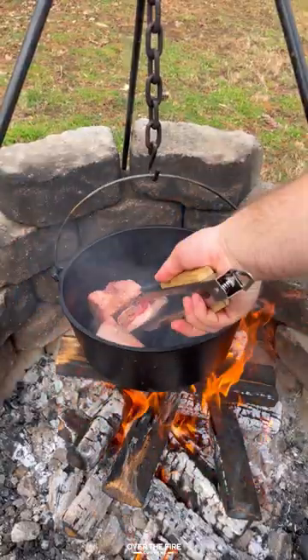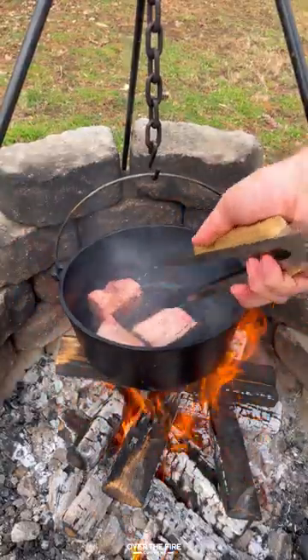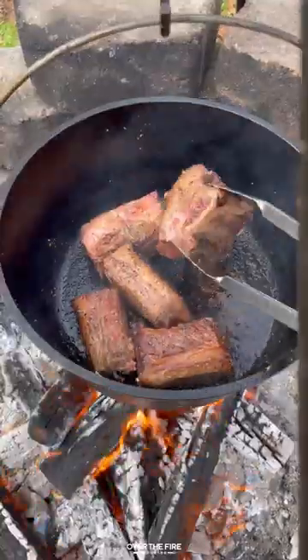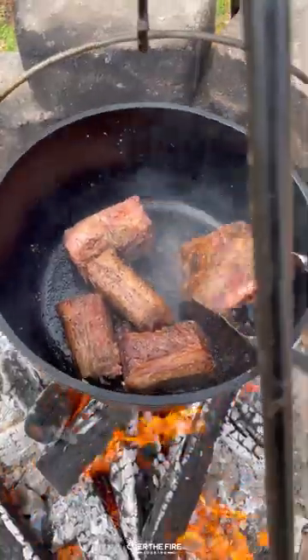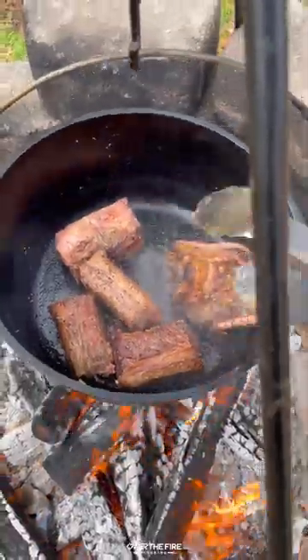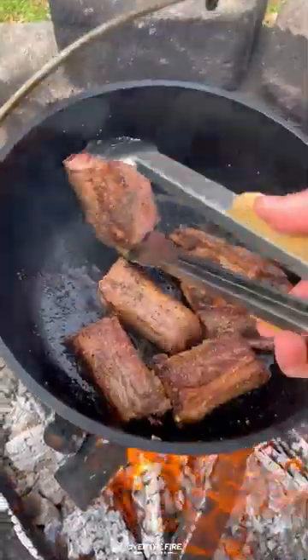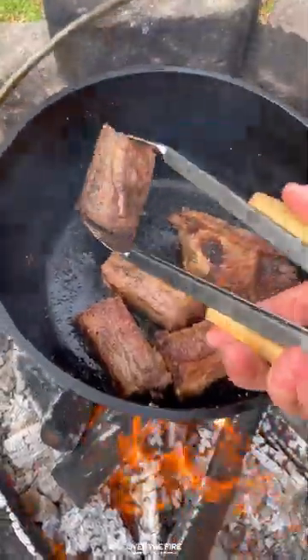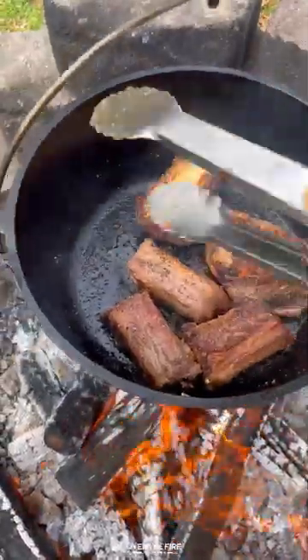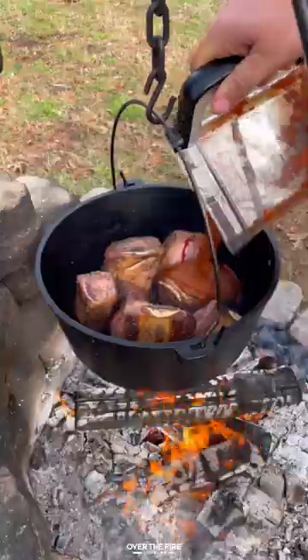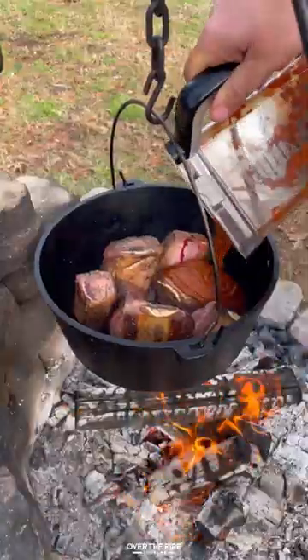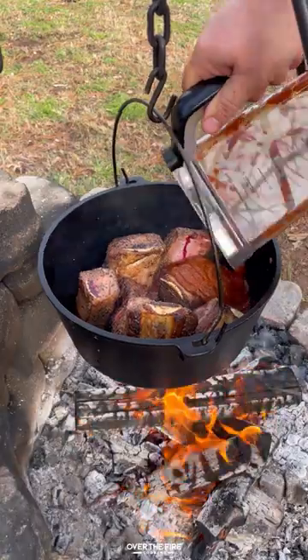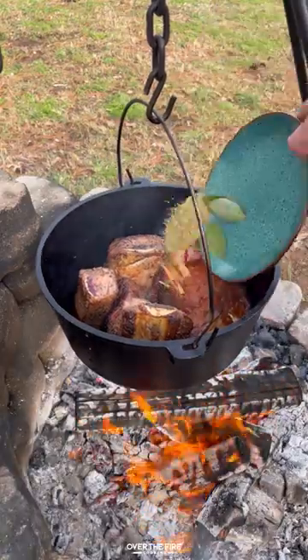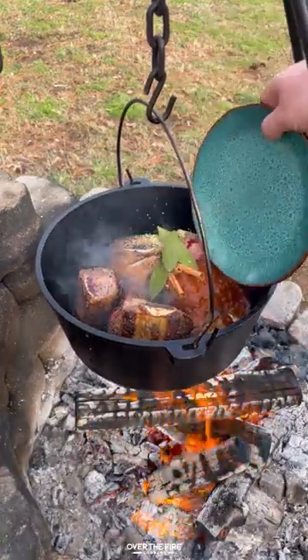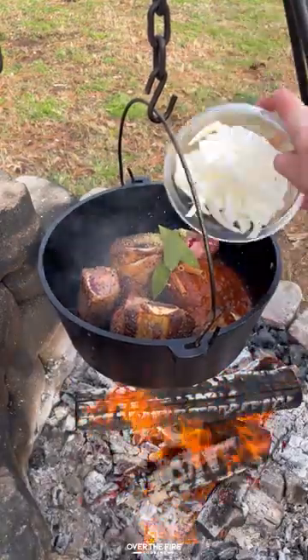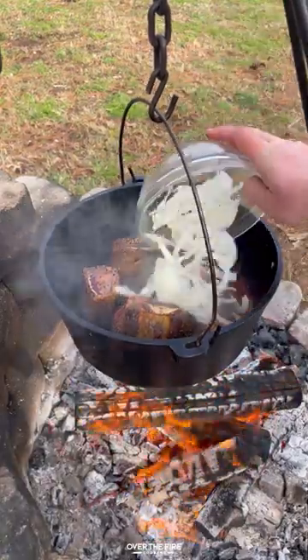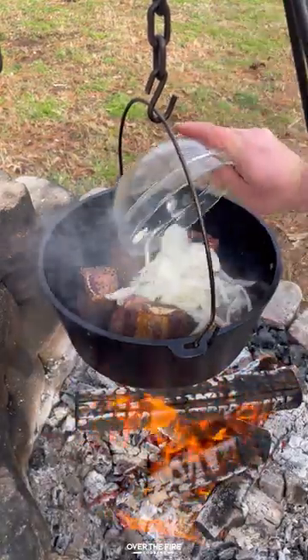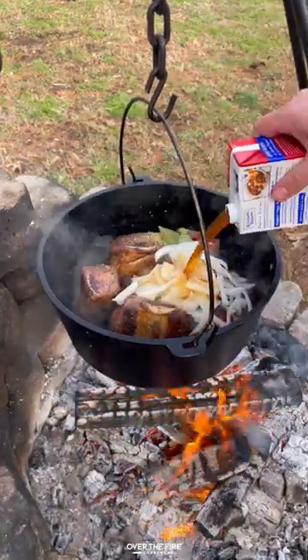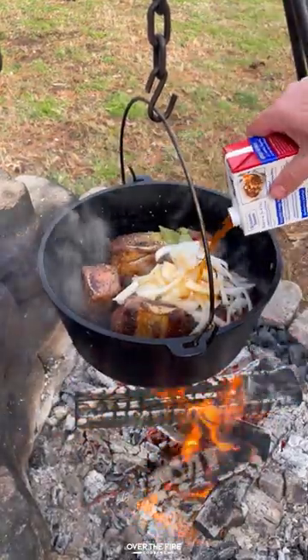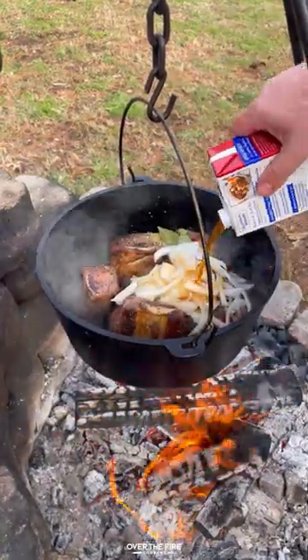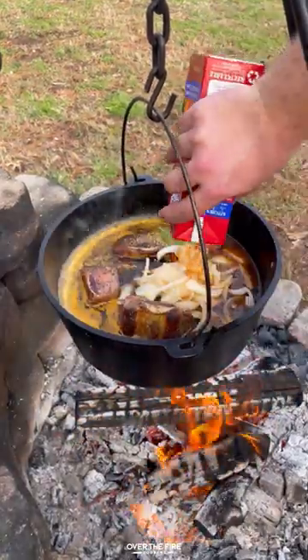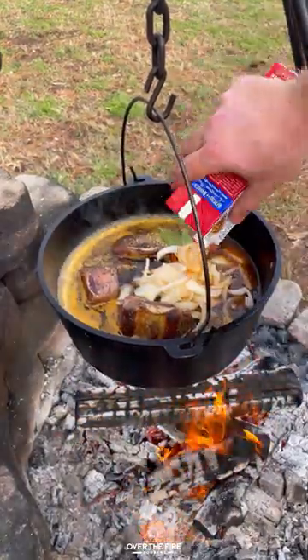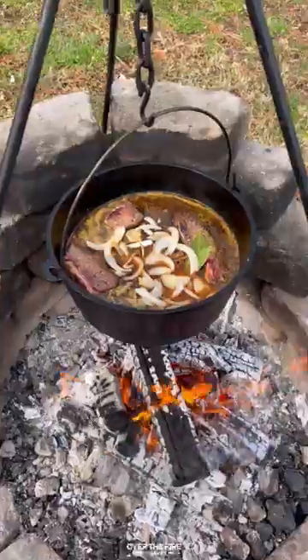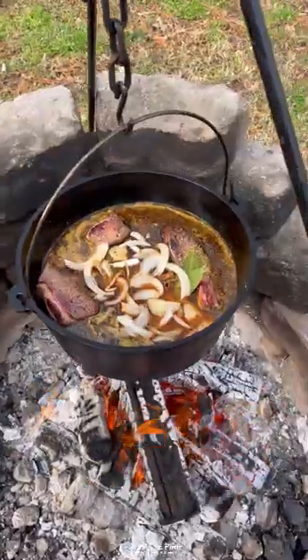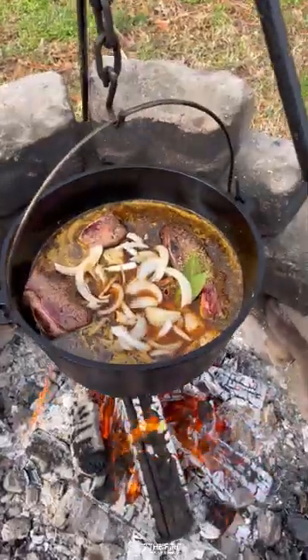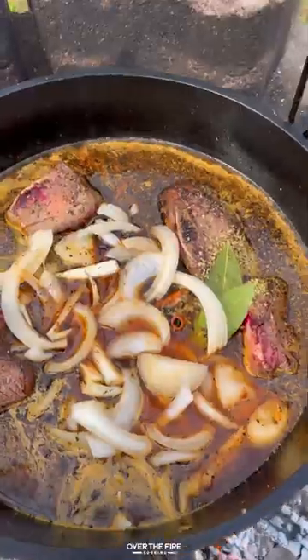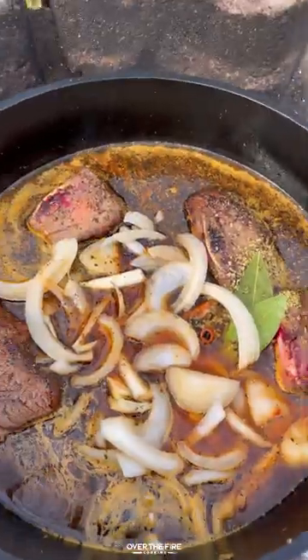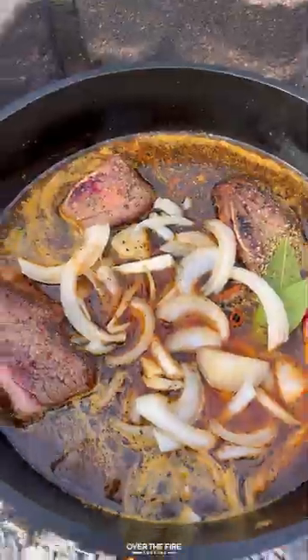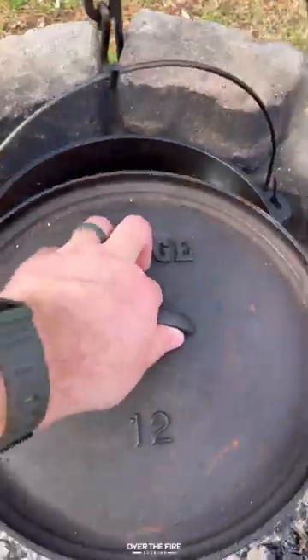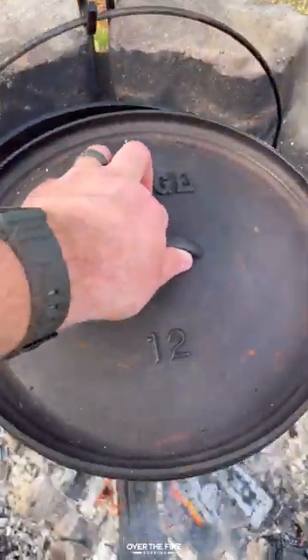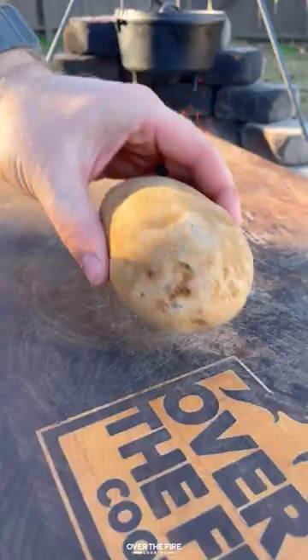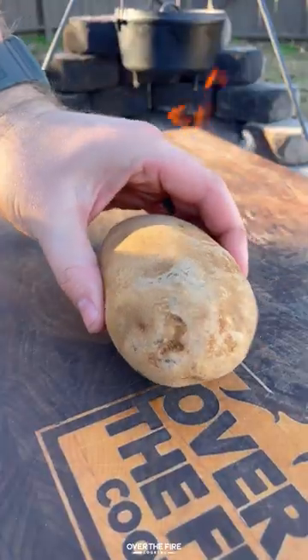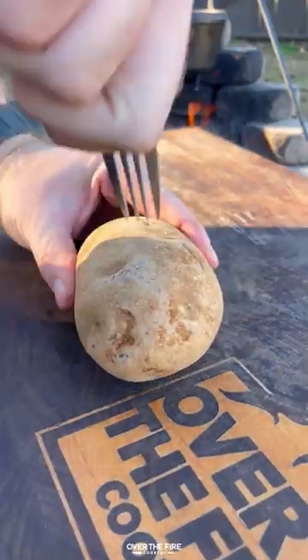Sear the short ribs off on all sides to get a nice crust, then add that chili paste along with some cinnamon, bay leaves, onion, and beef broth. Let that simmer for about three and a half to four and a half hours.